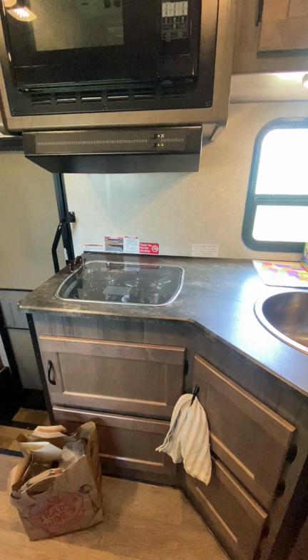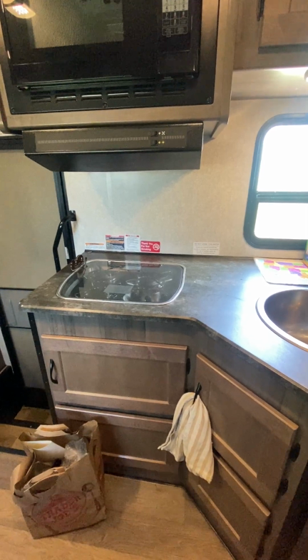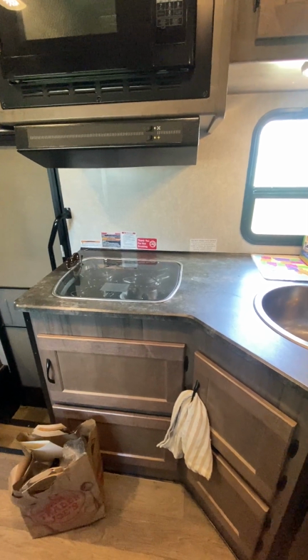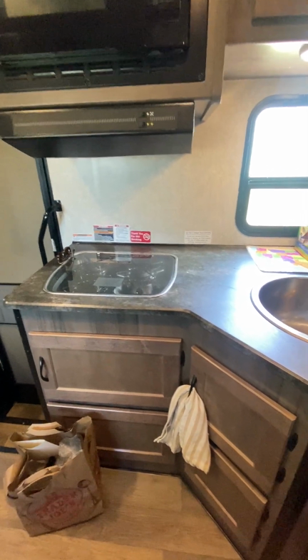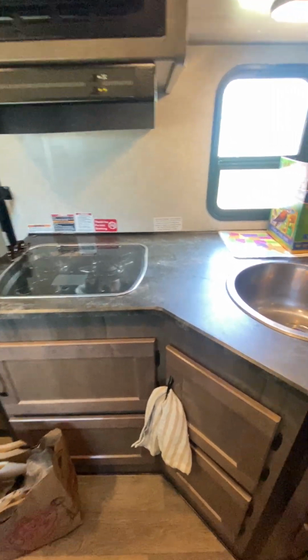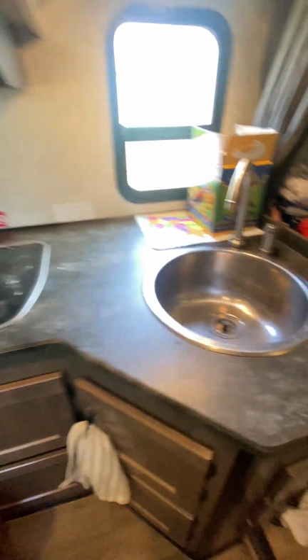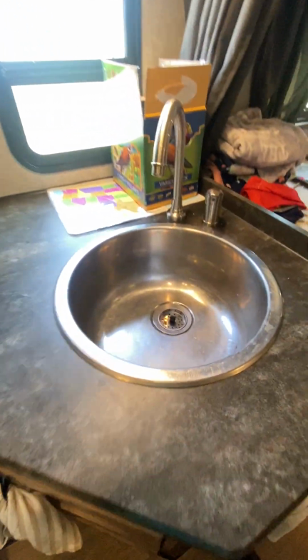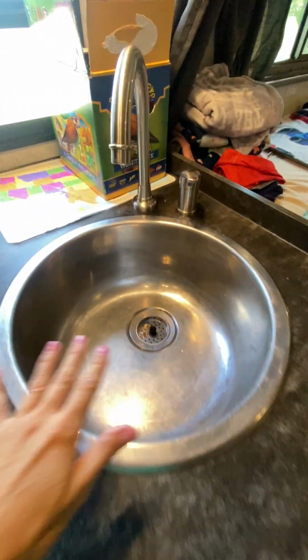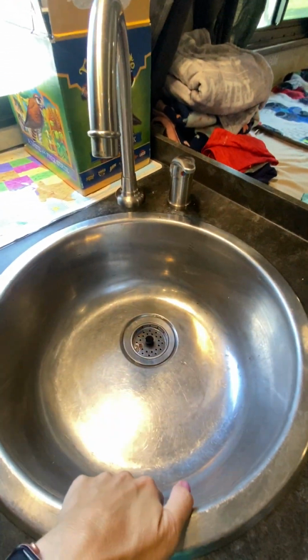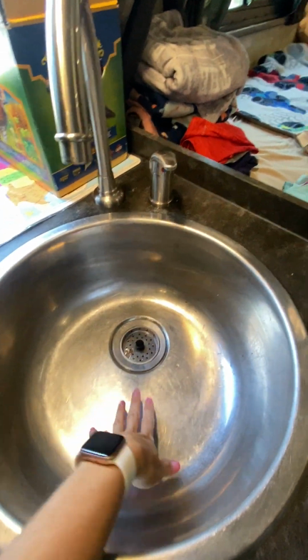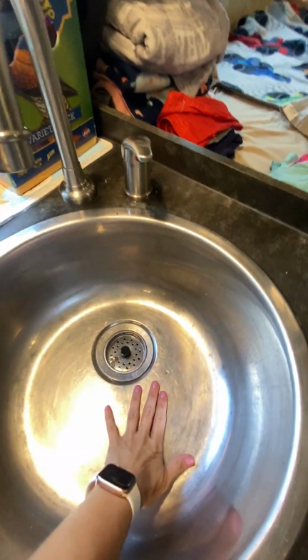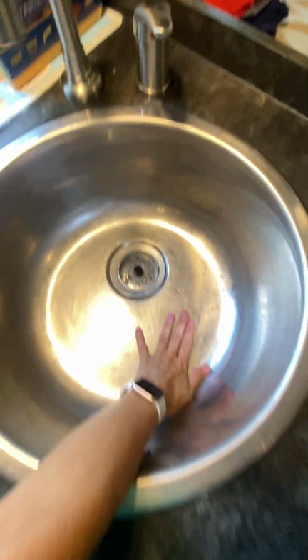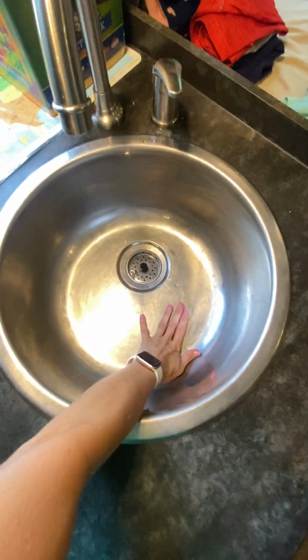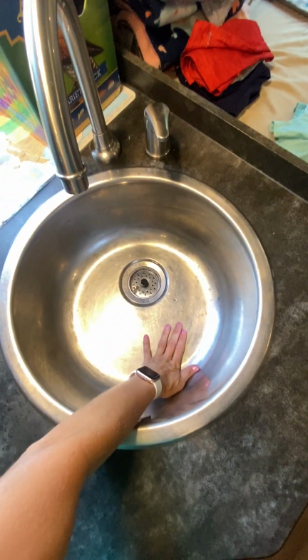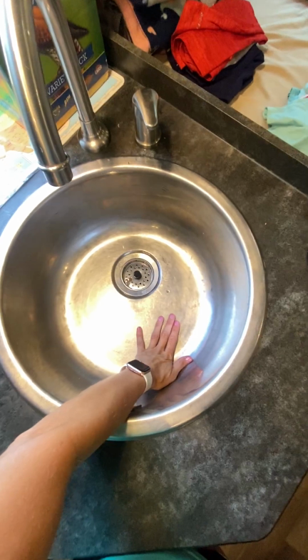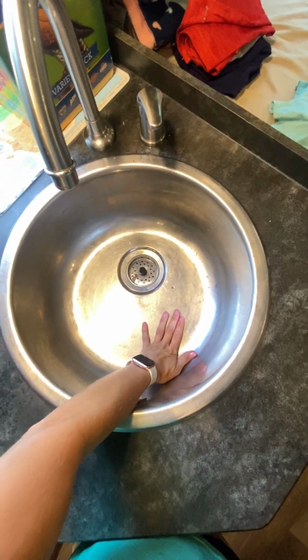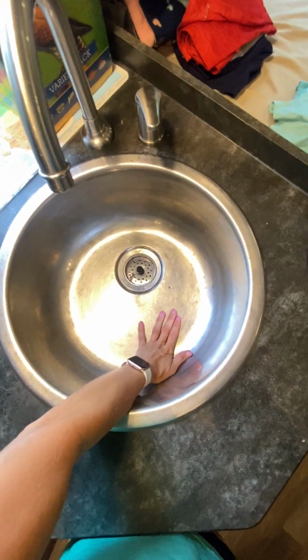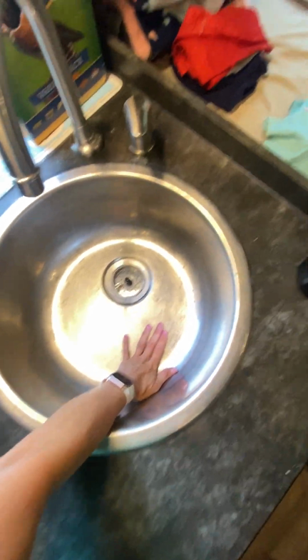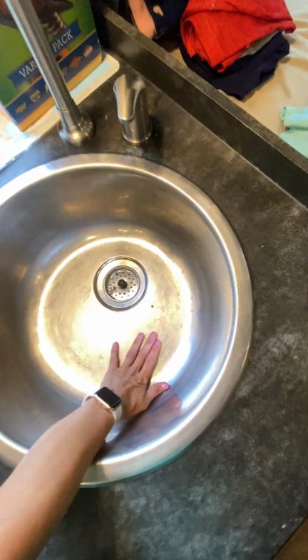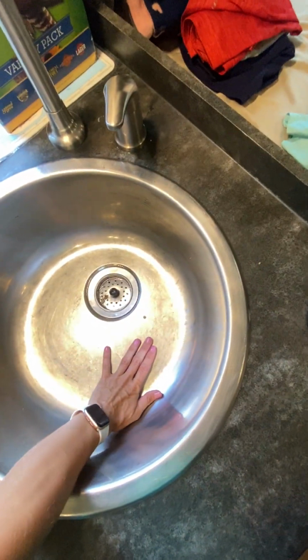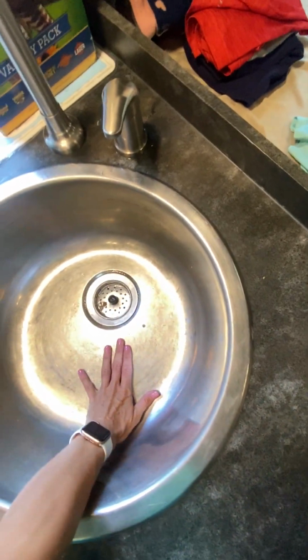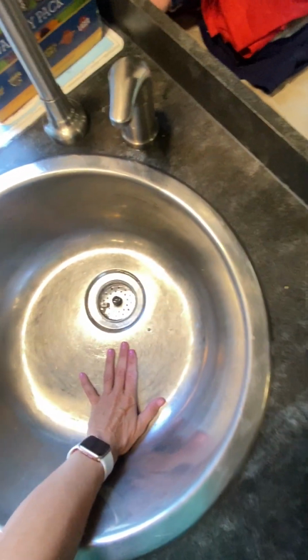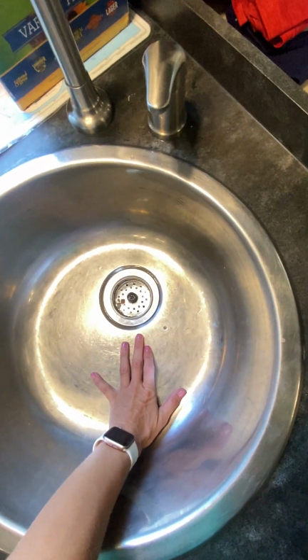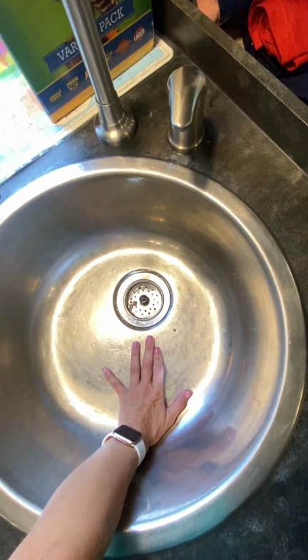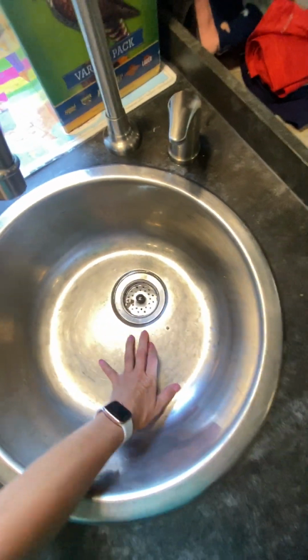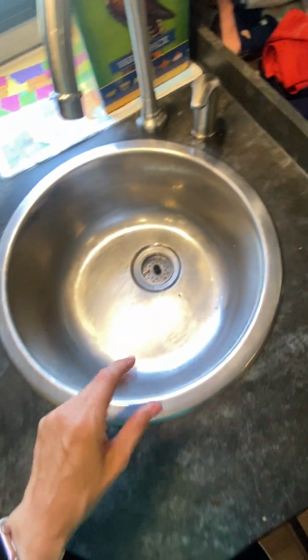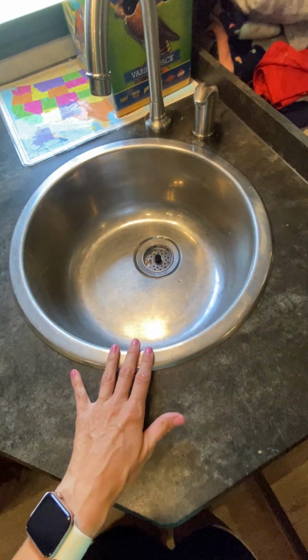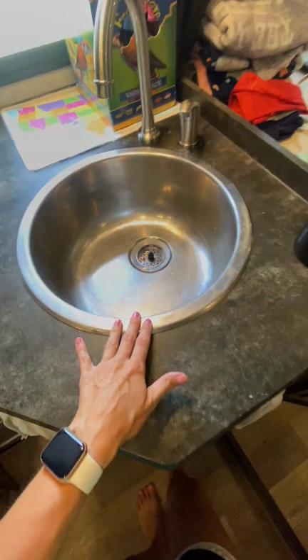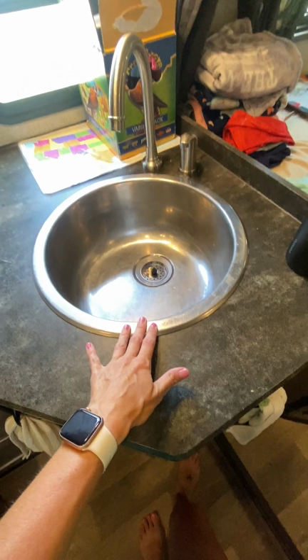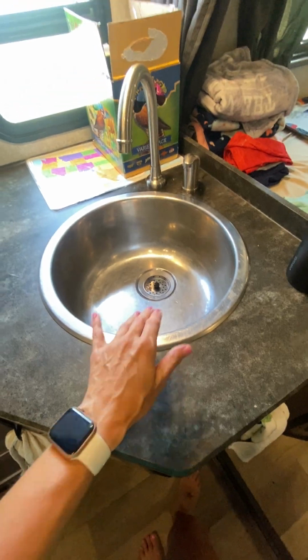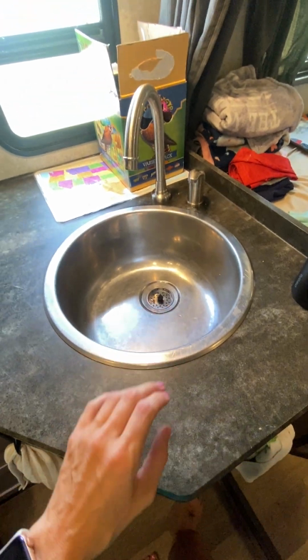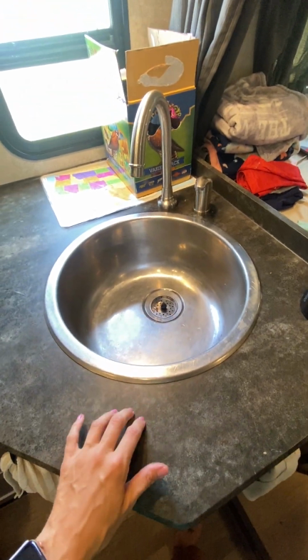So the sink is nice and deep. You can see kind of how deep it is based on my hand — it goes almost all the way to my elbow. So you can do some good dishes while you are on the road.